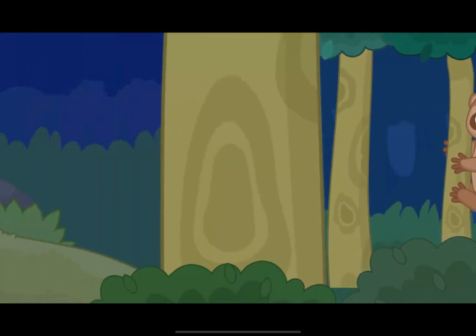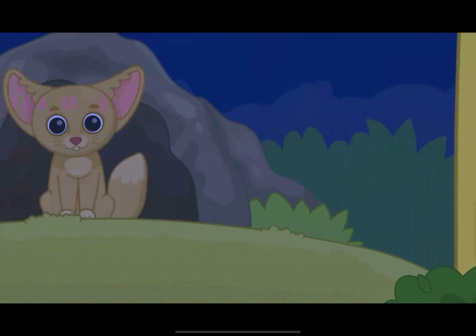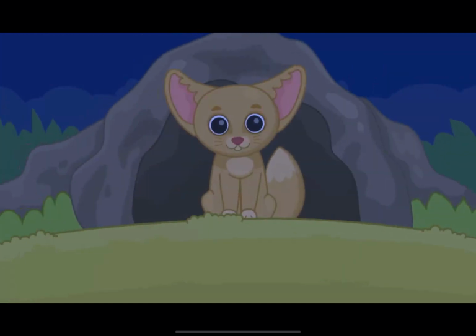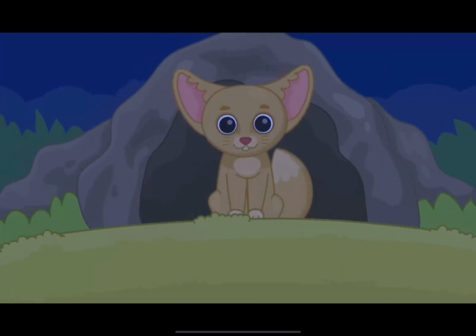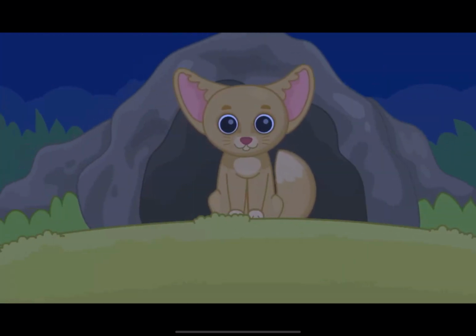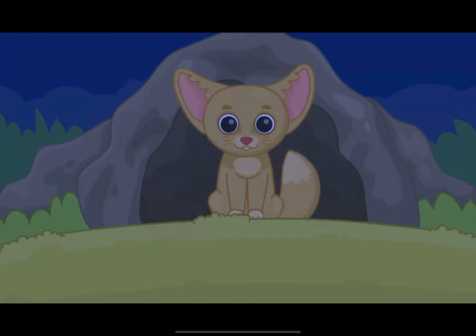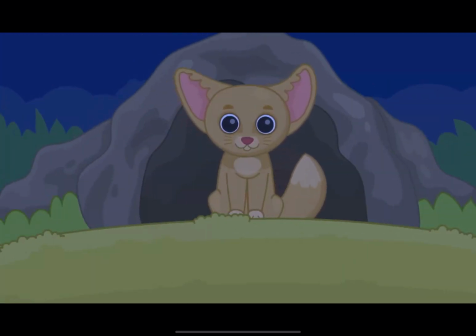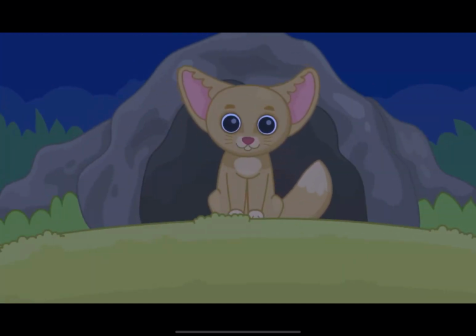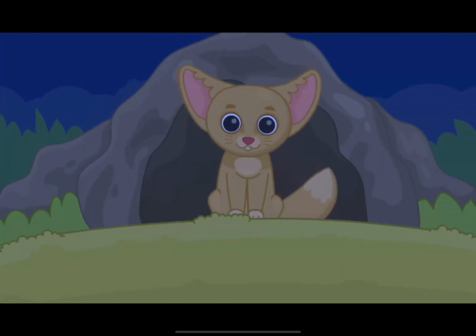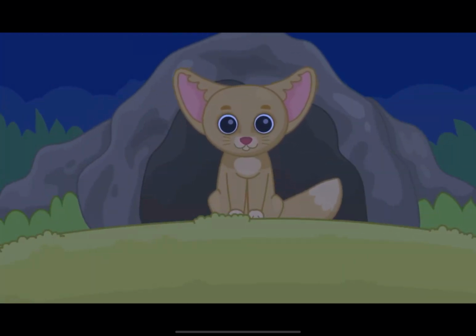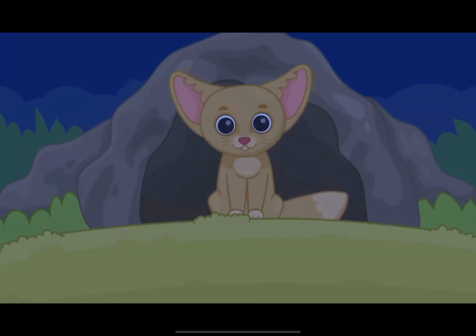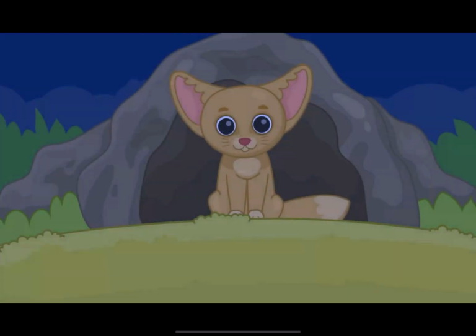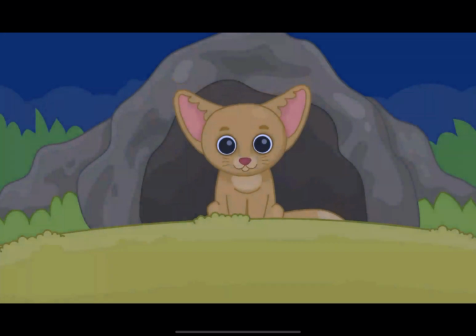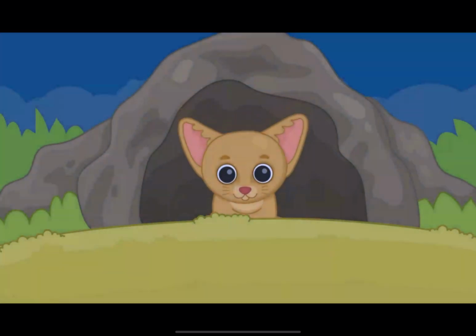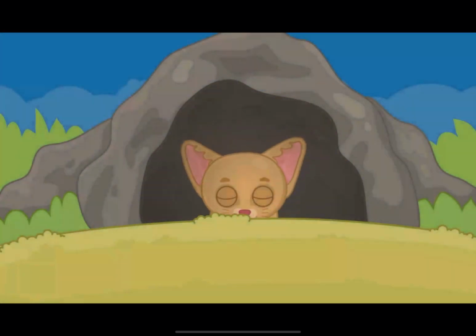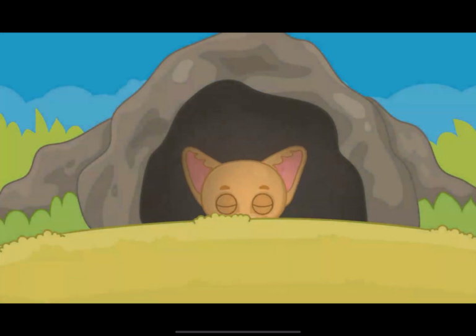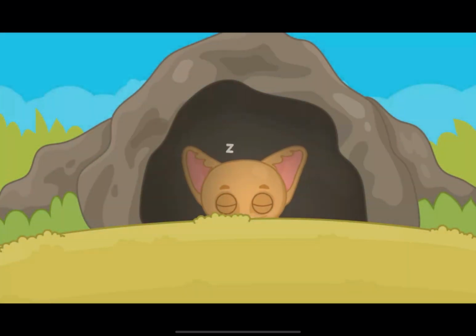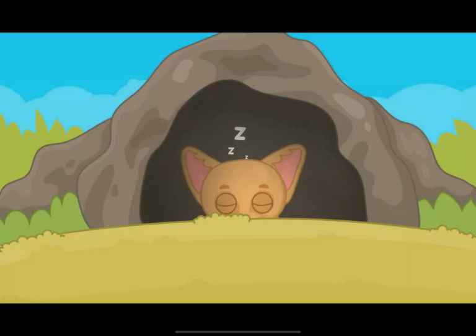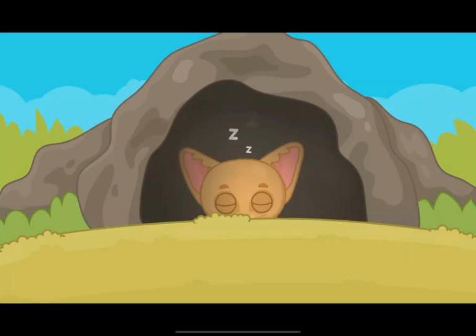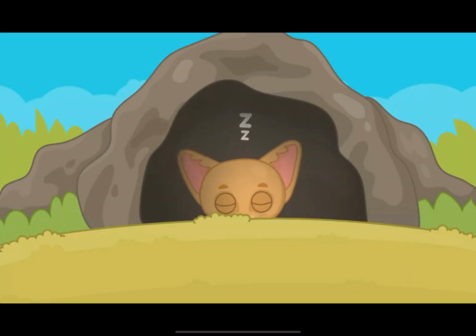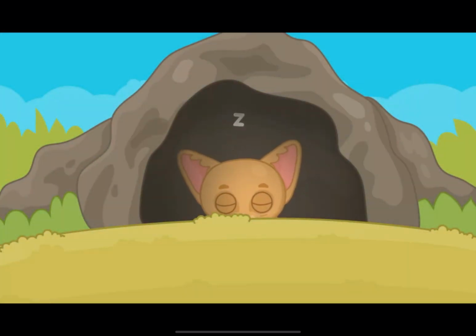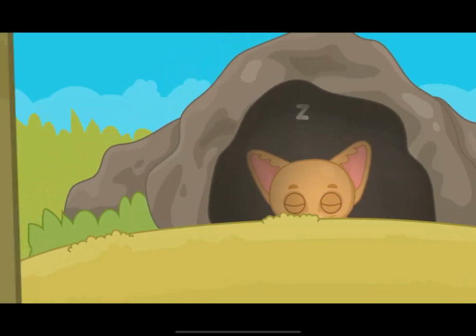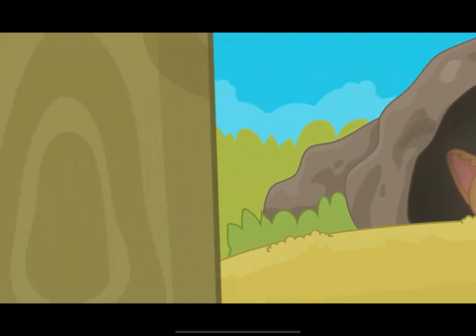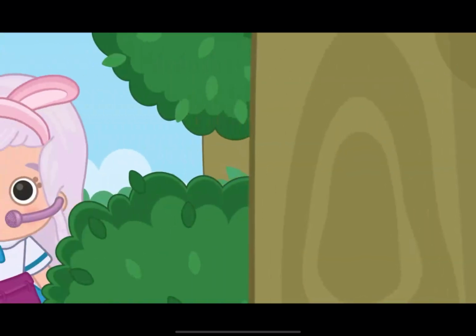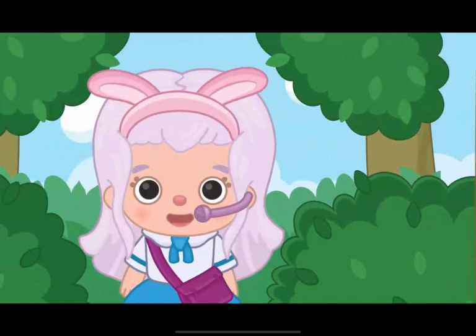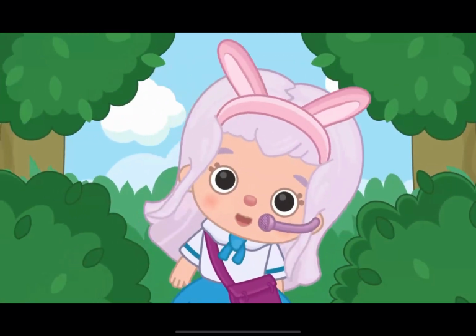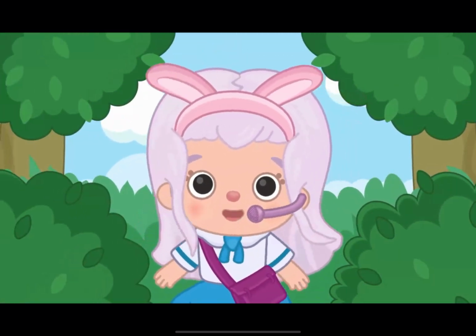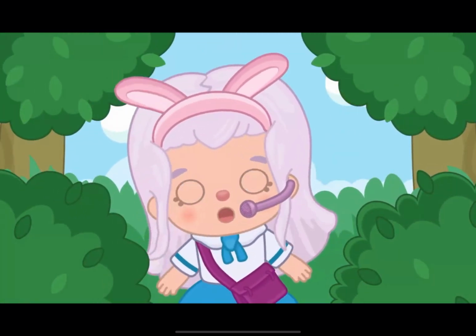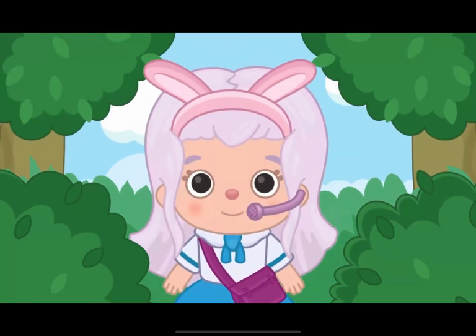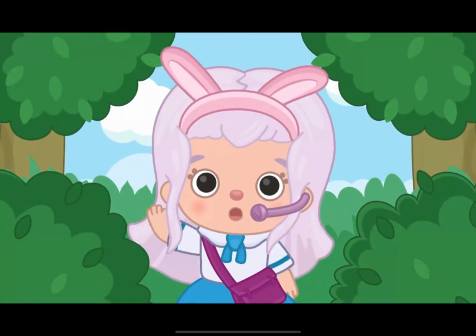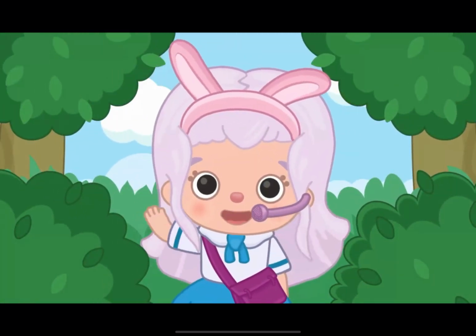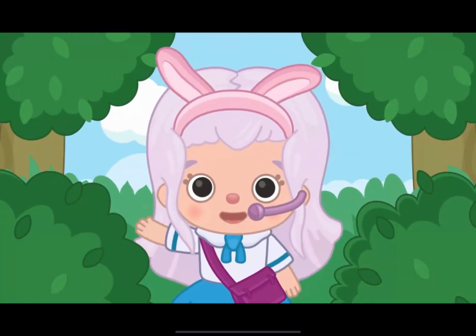Fennec fox lives in the desert! It has a nocturnal lifestyle, because during the day, it is very, very hot here! I hope you enjoyed this report! See you again, bunnies!